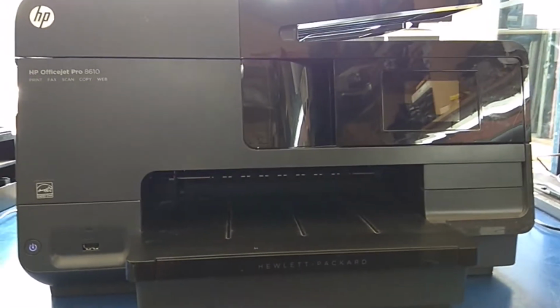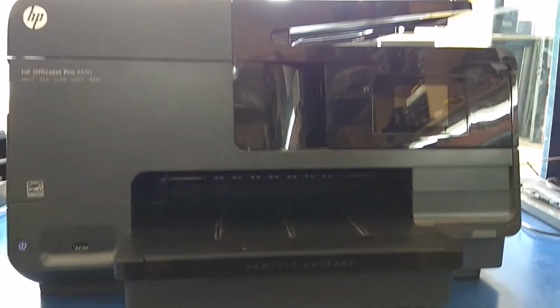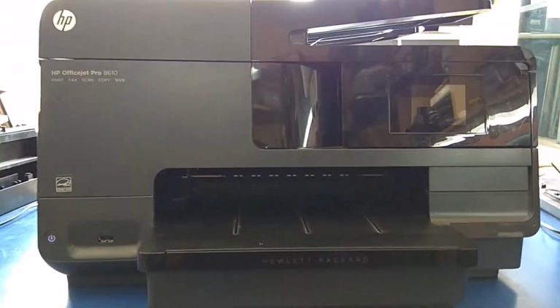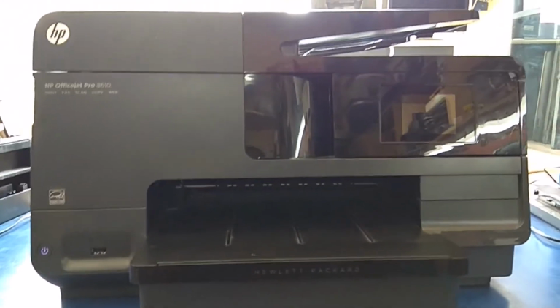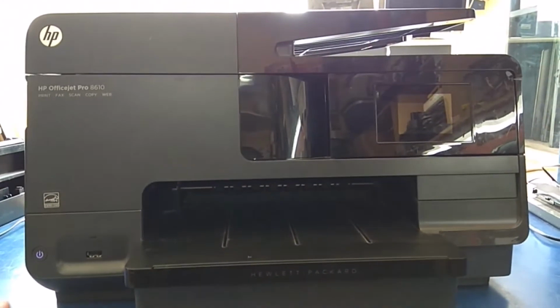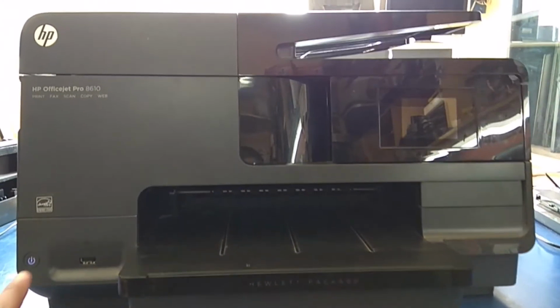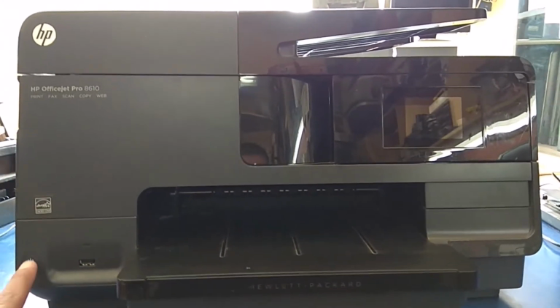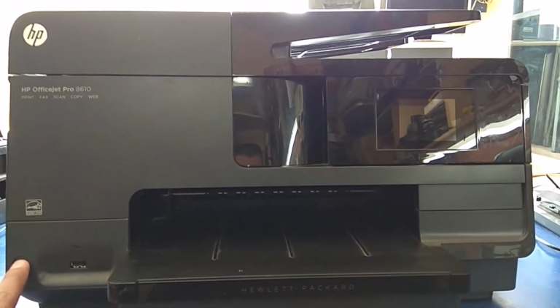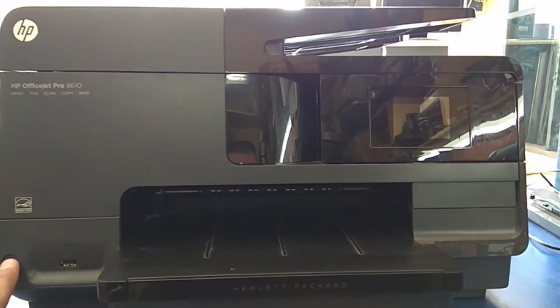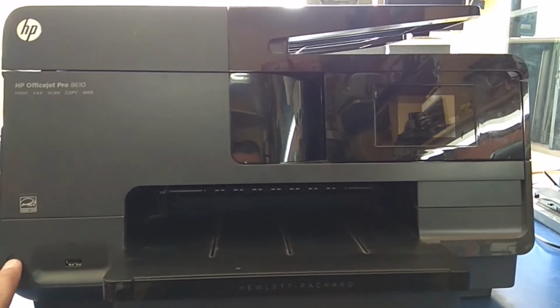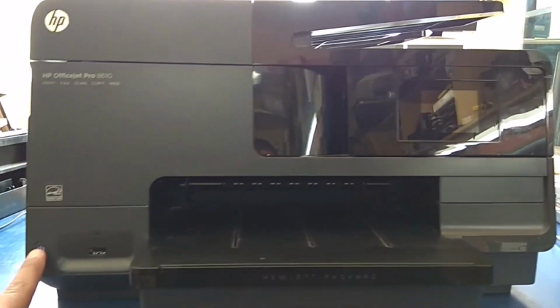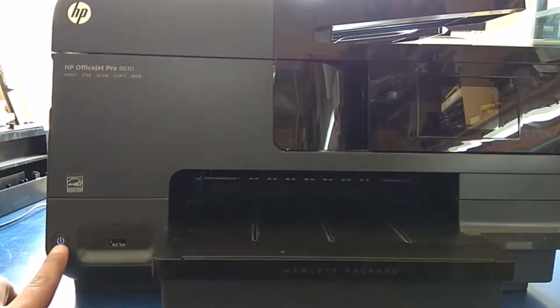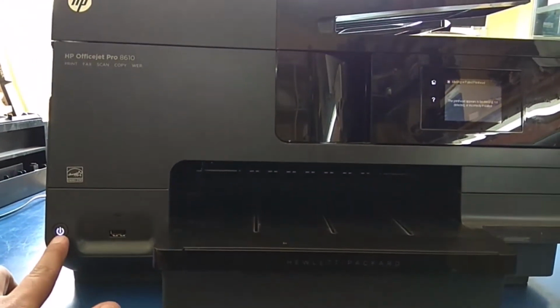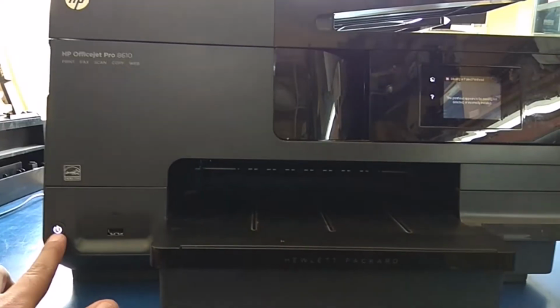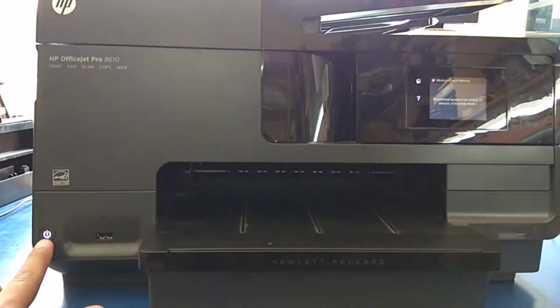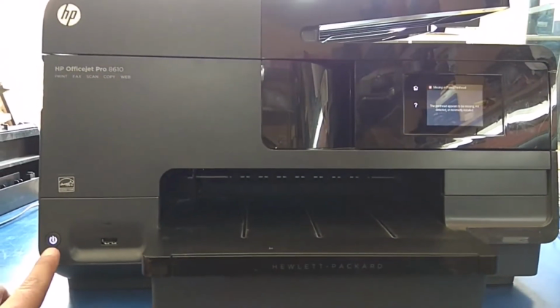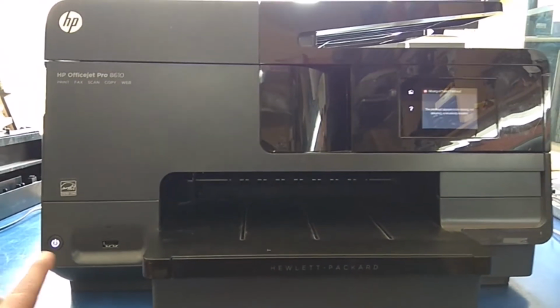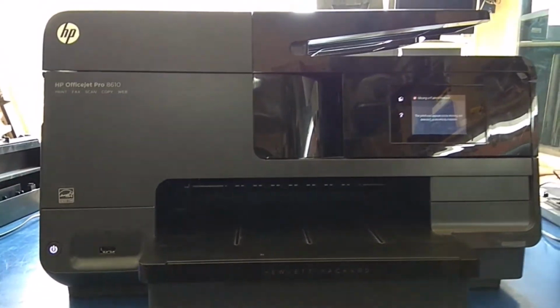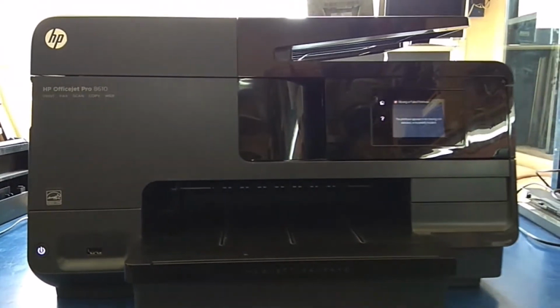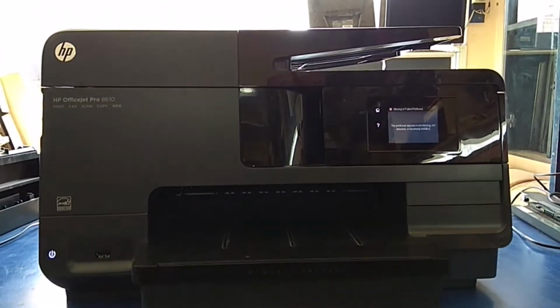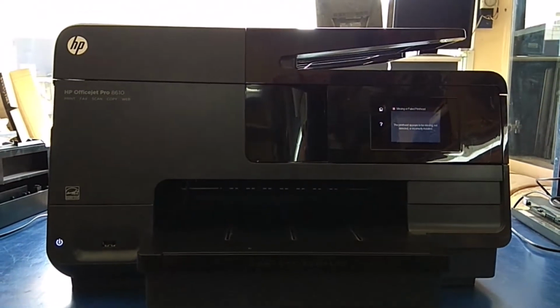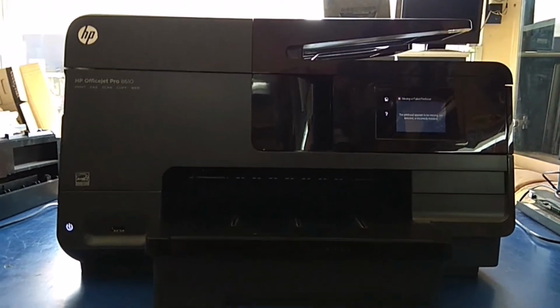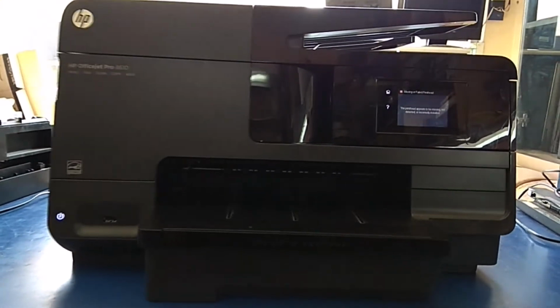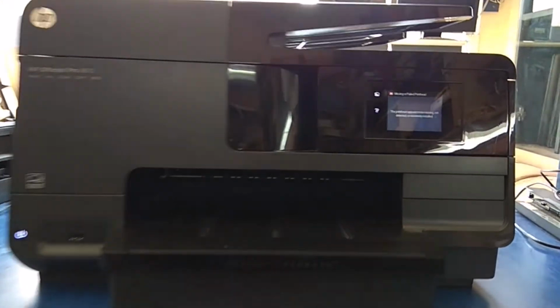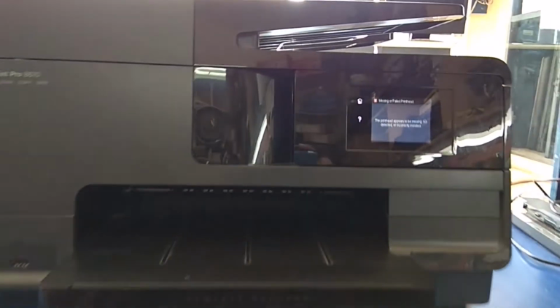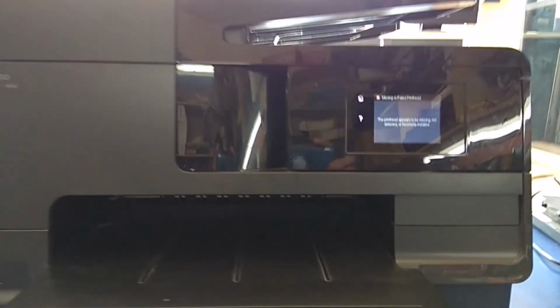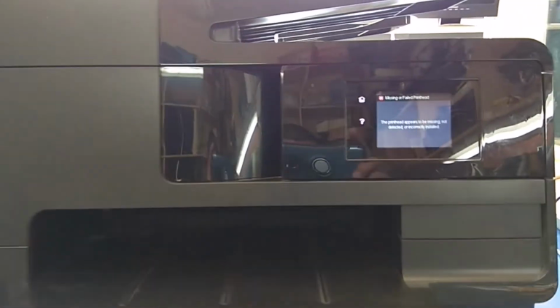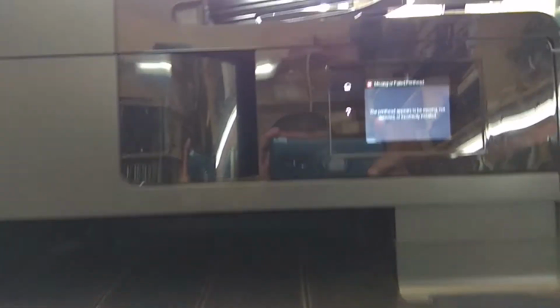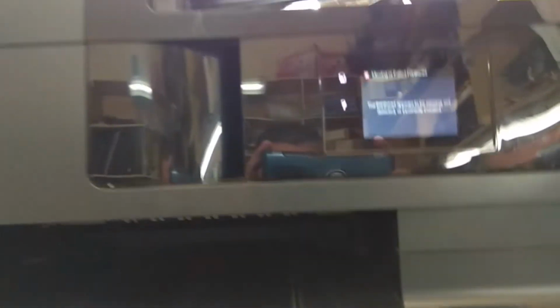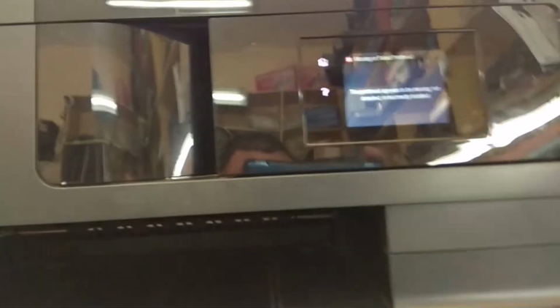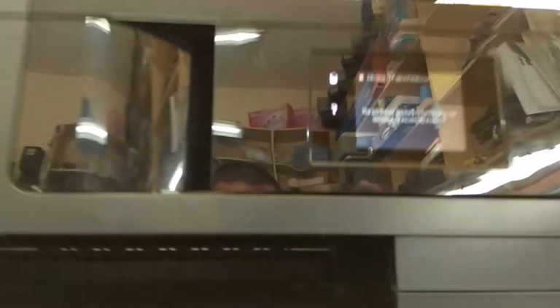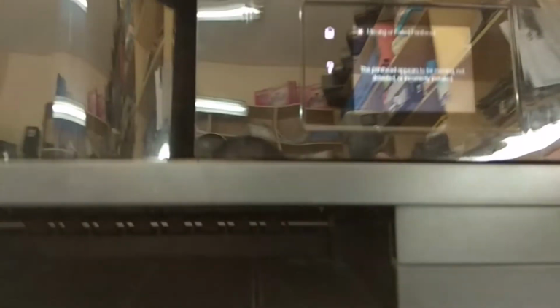If you are encountering a missing or failed printhead error with your HP OfficeJet Pro 8610, here are some steps you can follow to troubleshoot and potentially resolve the issue.